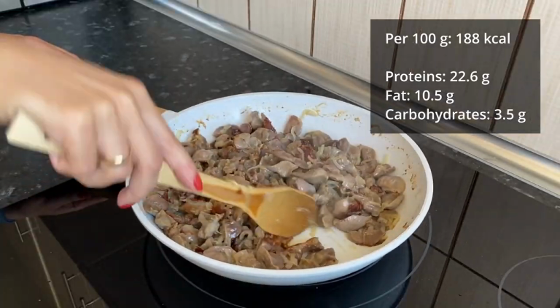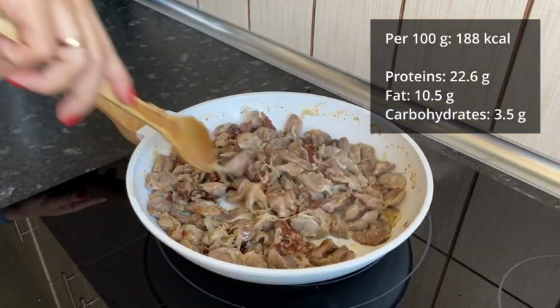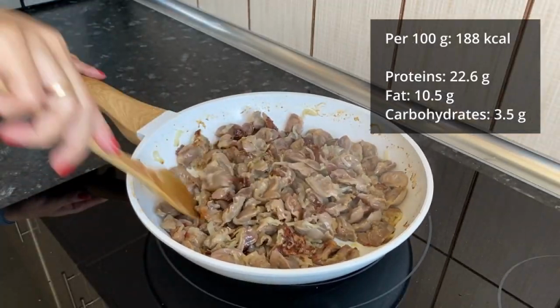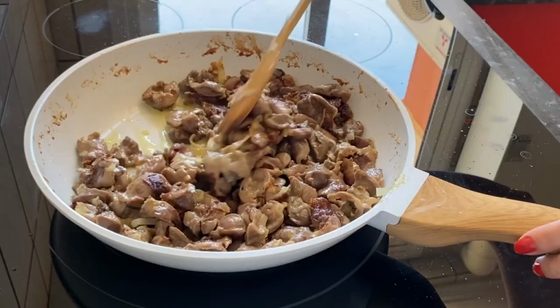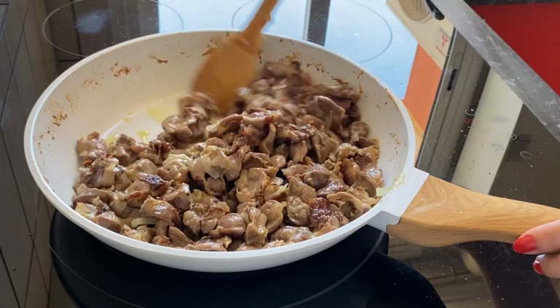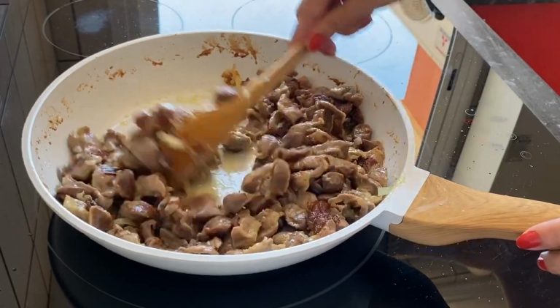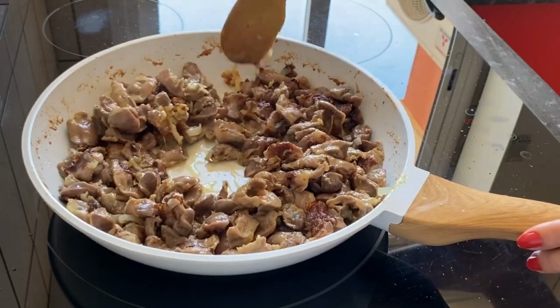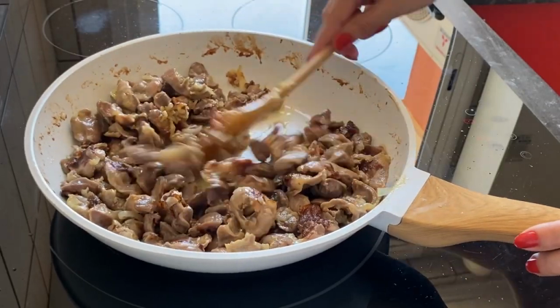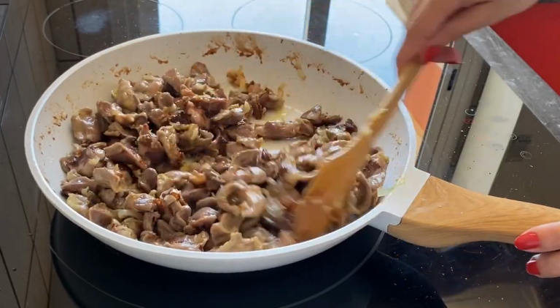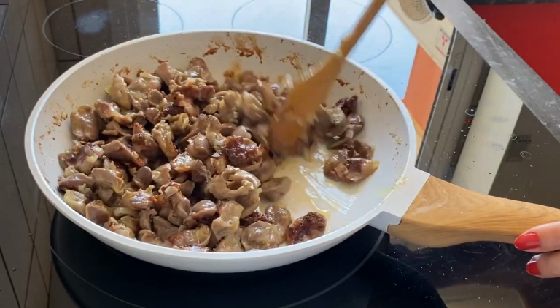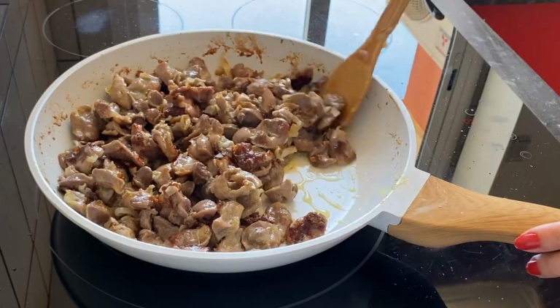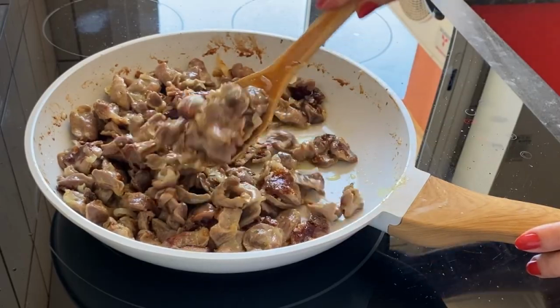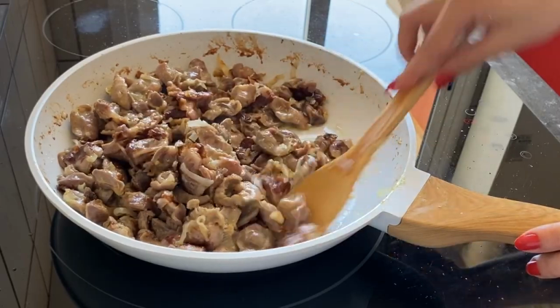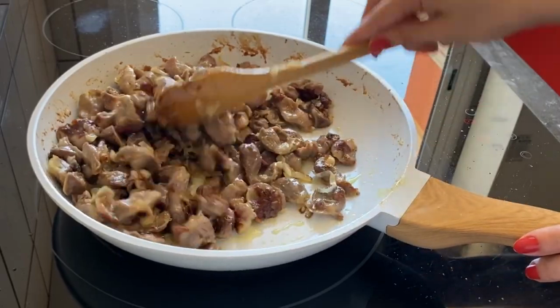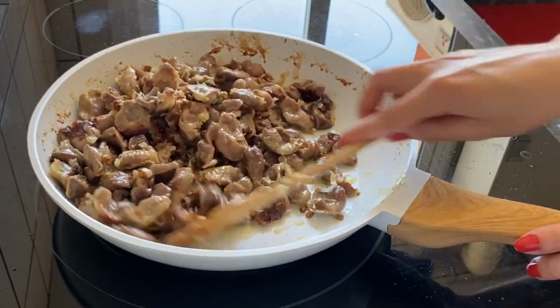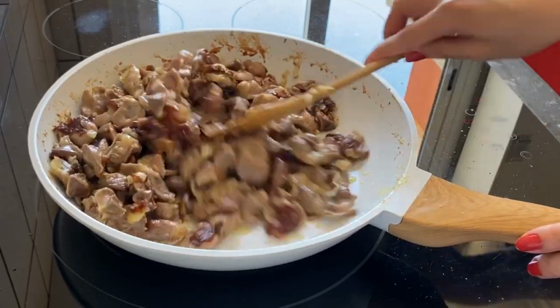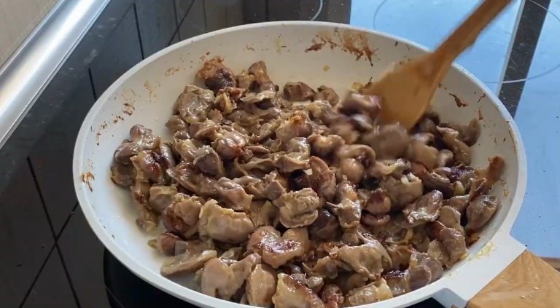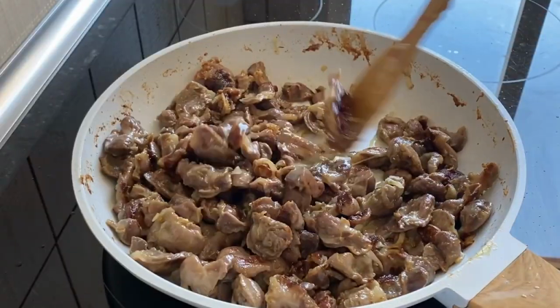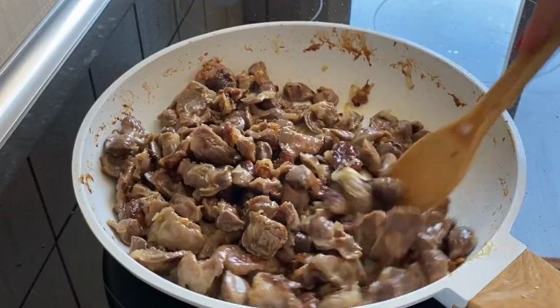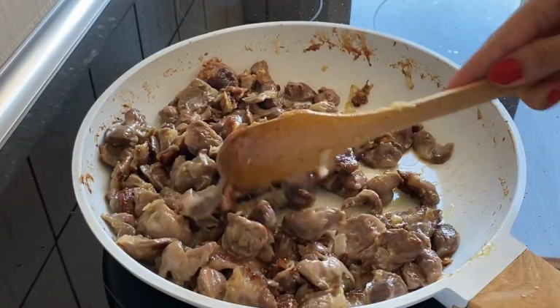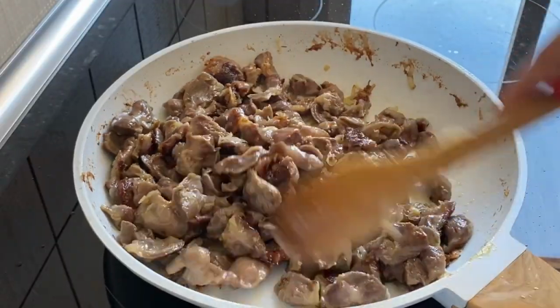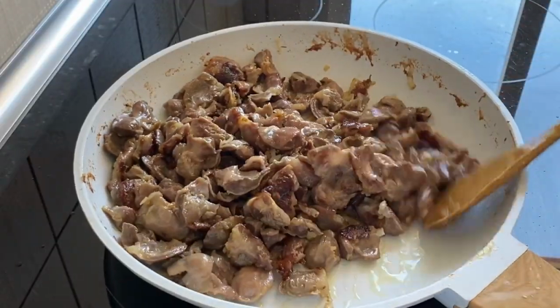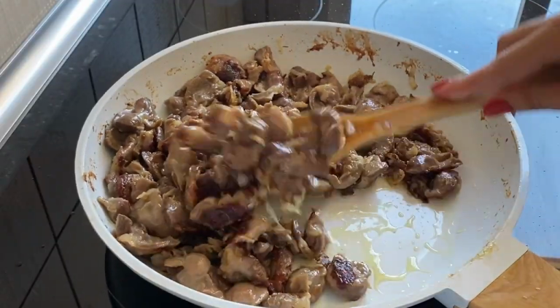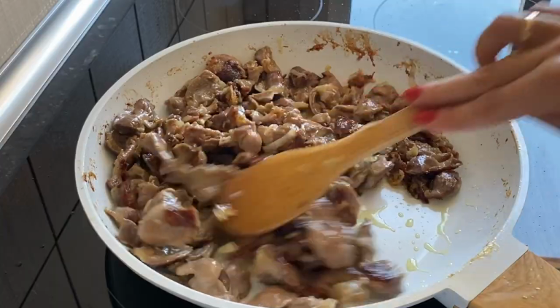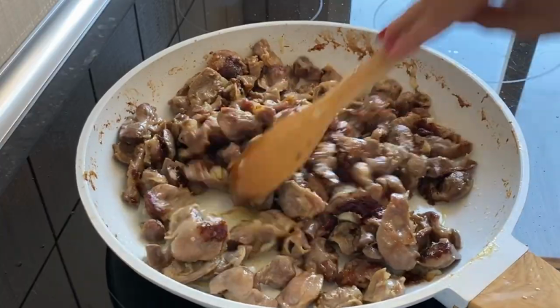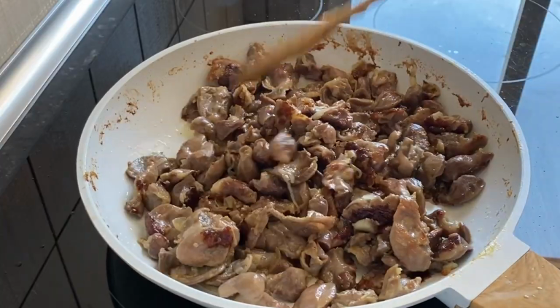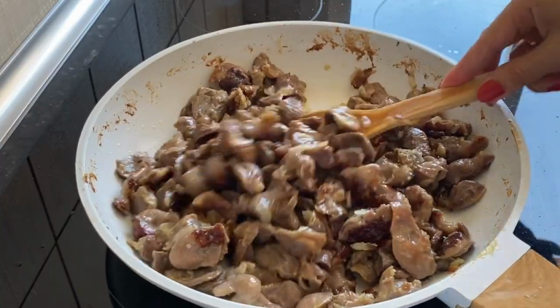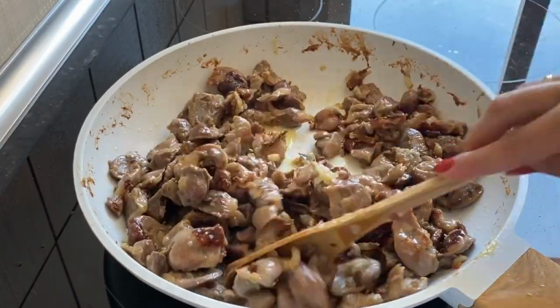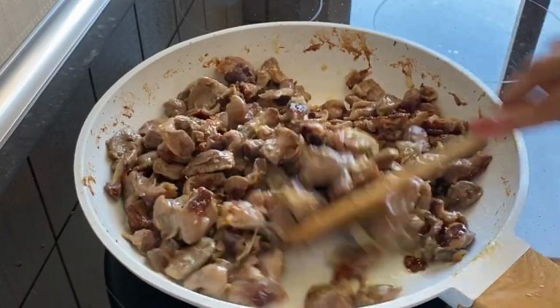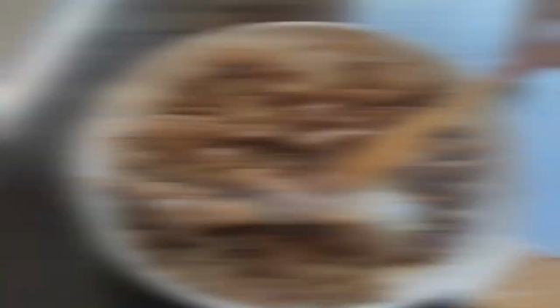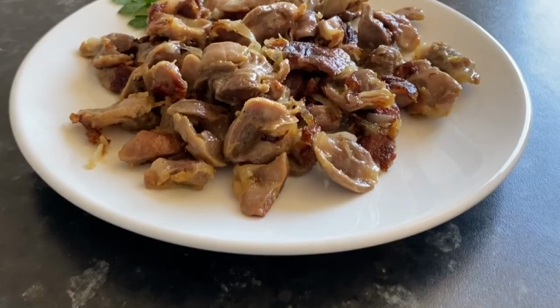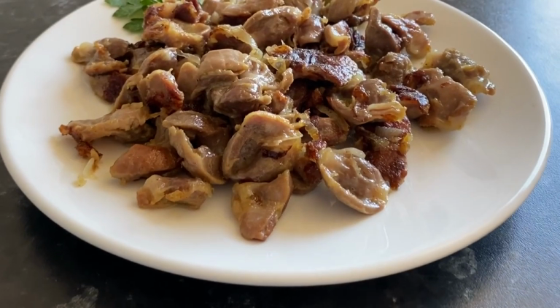Fry chicken gizzards with onions until golden brown, to give the dish a more appetizing look. Stir often so it does not burn. Now the fried chicken gizzards are ready.